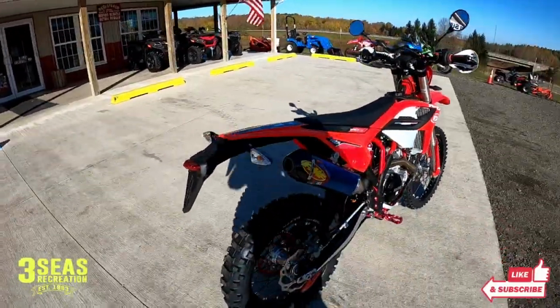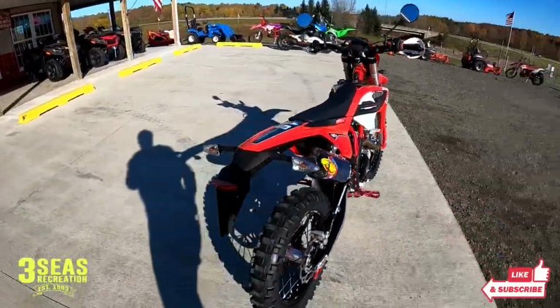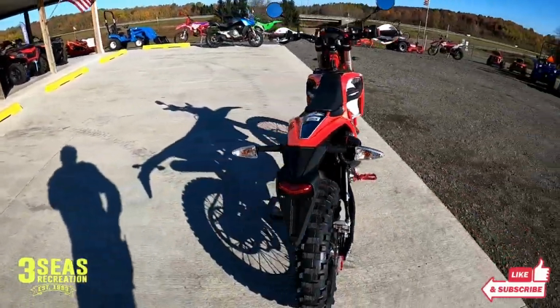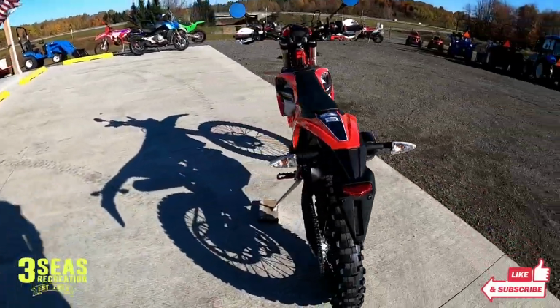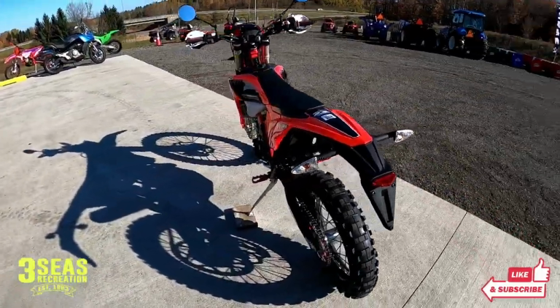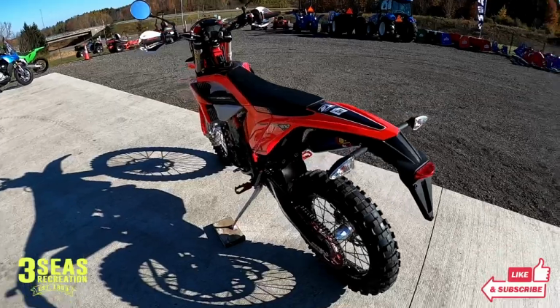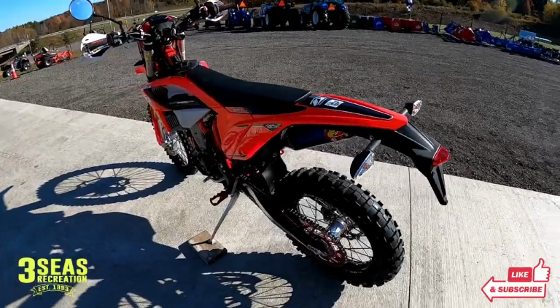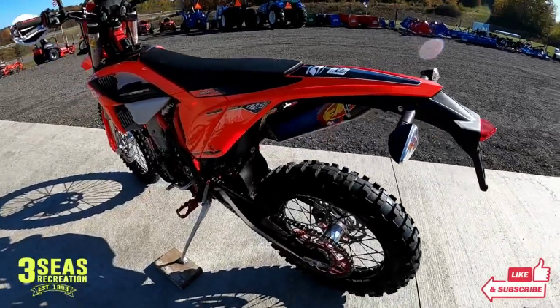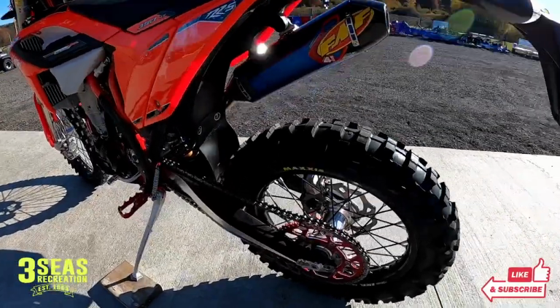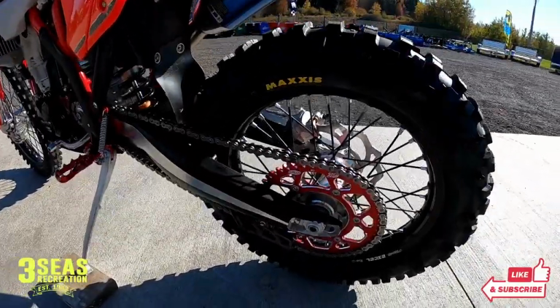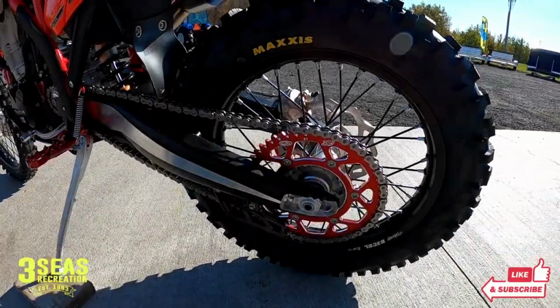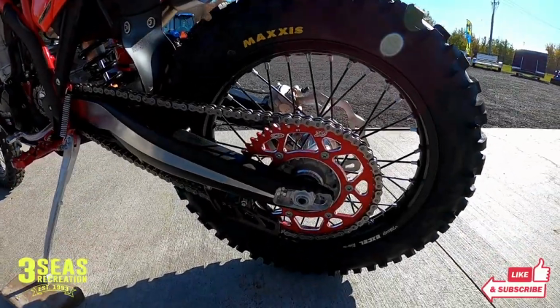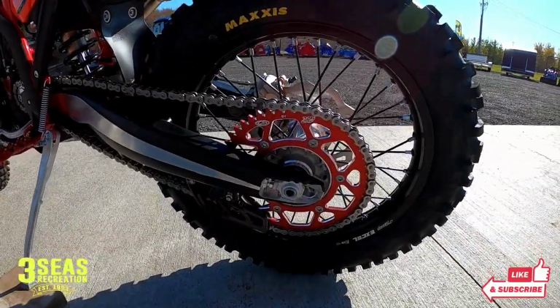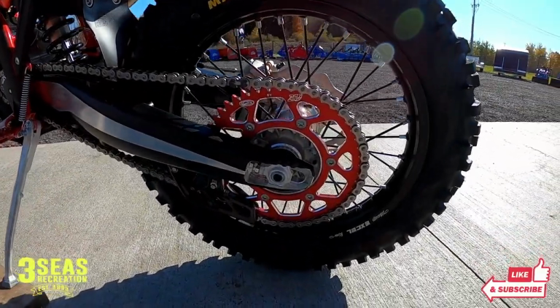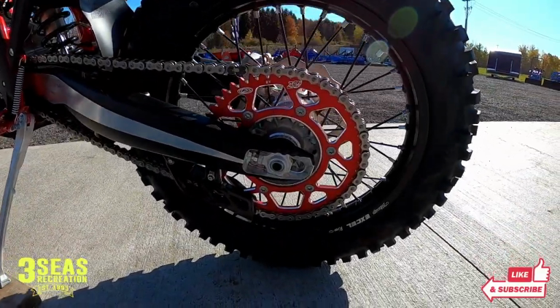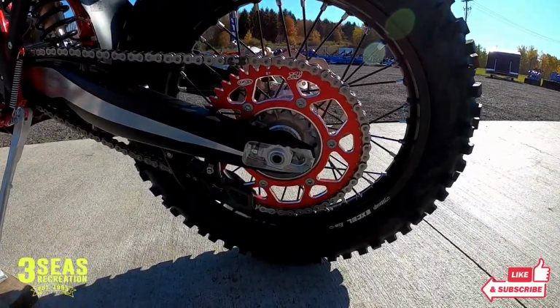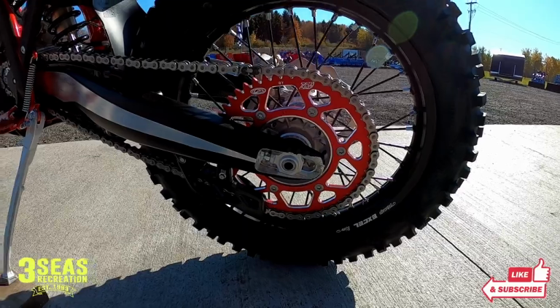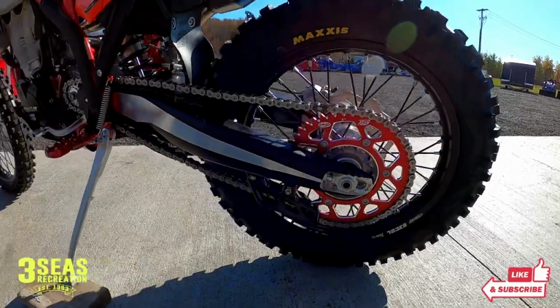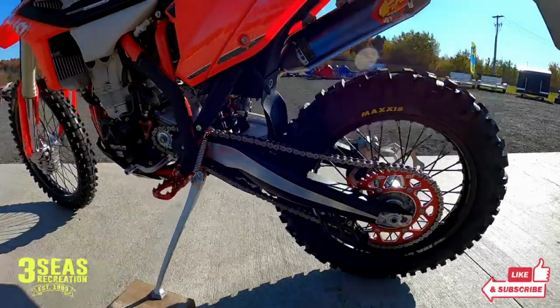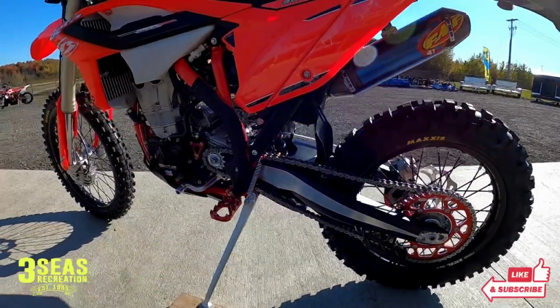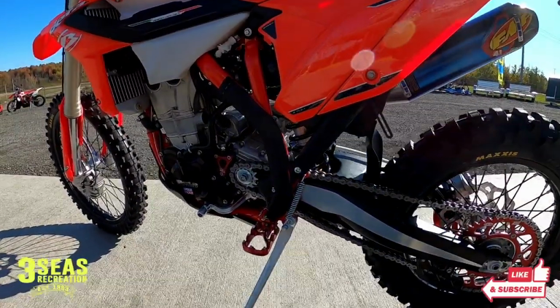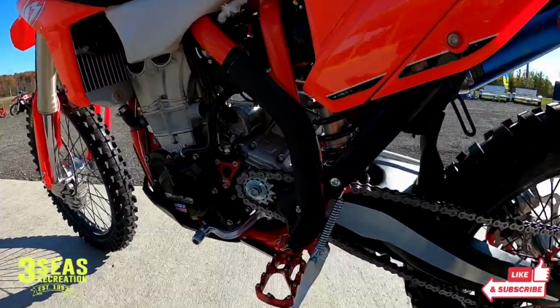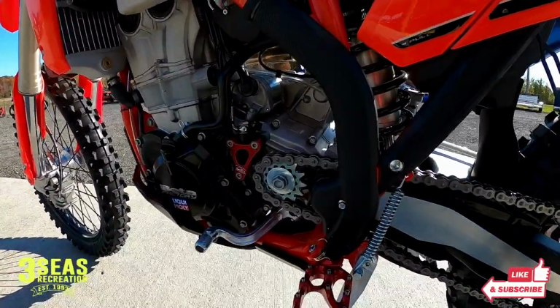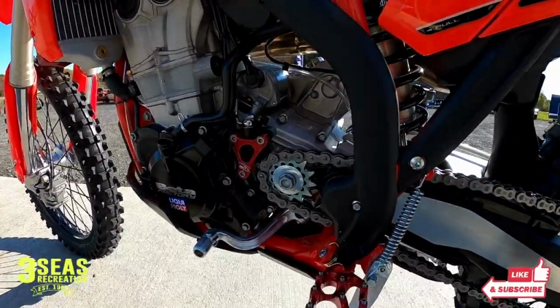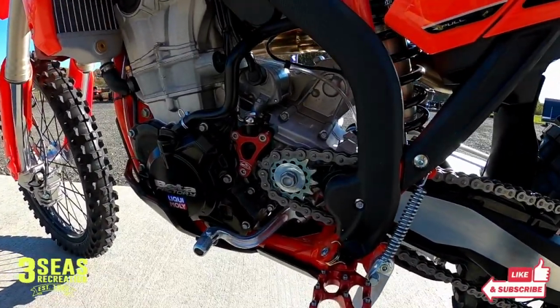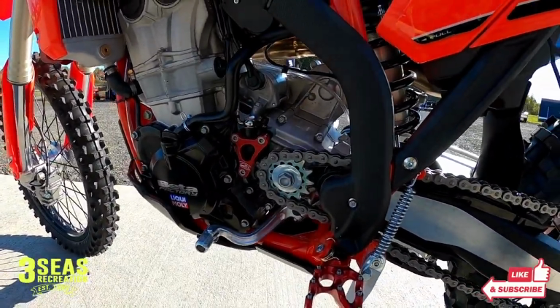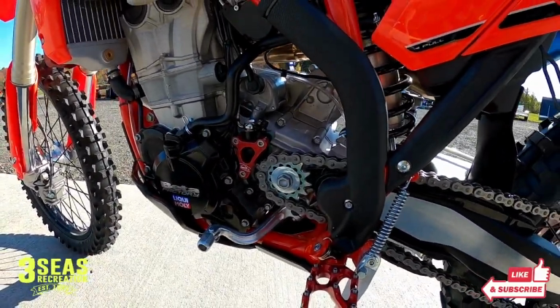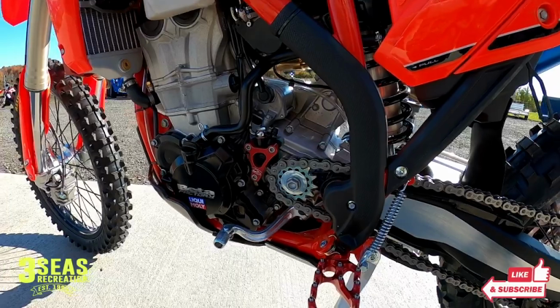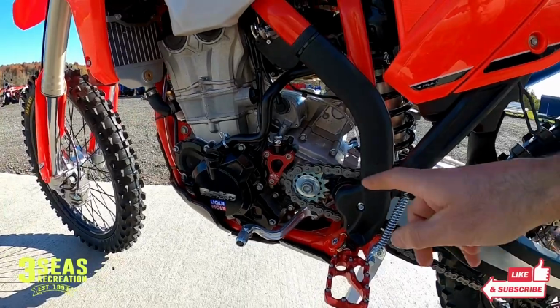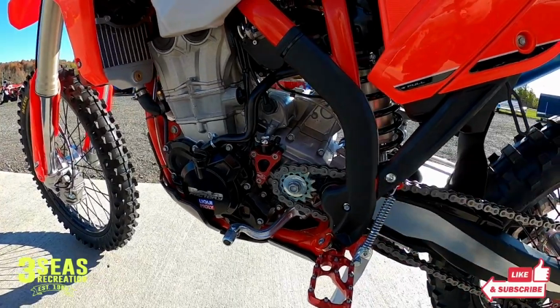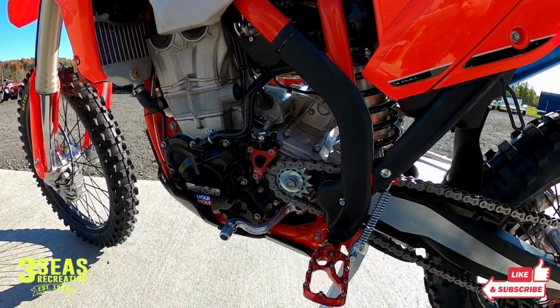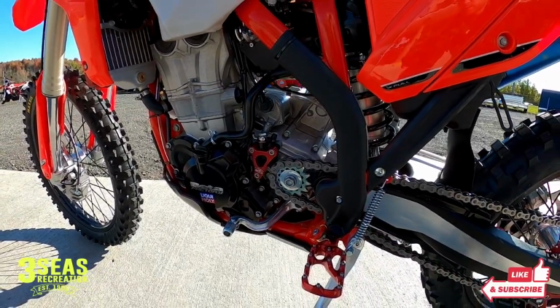Down here we did the Beta rotor guard. I love their stuff — it's anodized red, really matches the rest of the bike nicely. On this side, to add some color to the back, we went with a red sprocket as well. Brian wanted to go with a 50-tooth in the rear, and then I put his stock 13-tooth from the box on the front to match it.